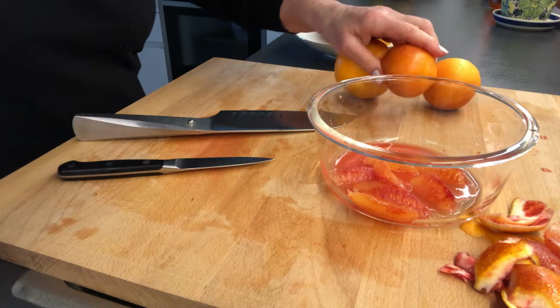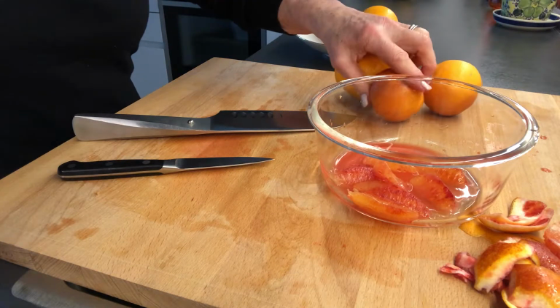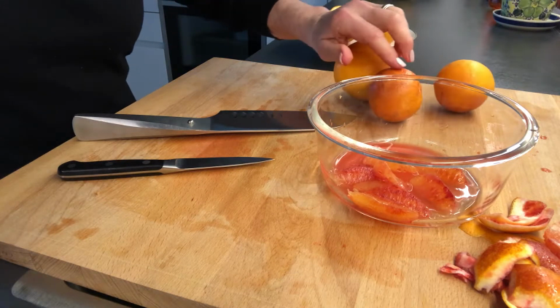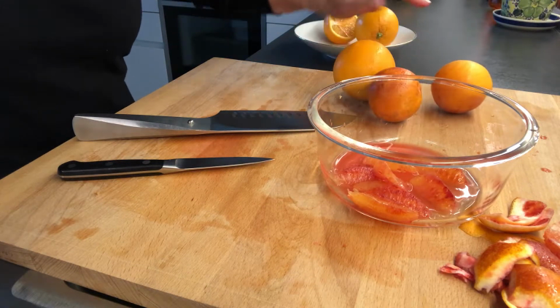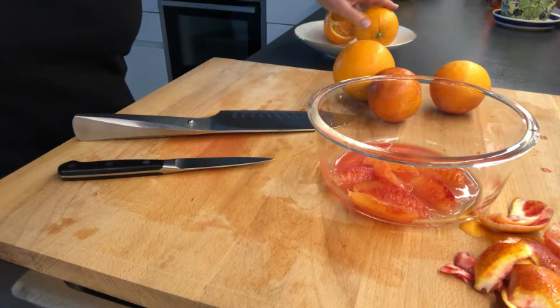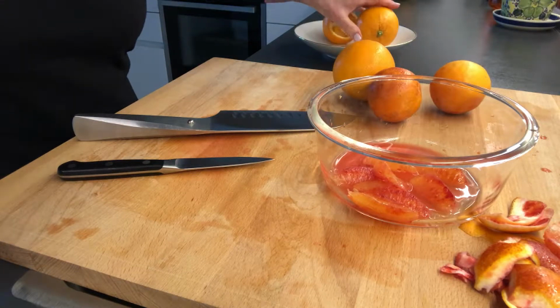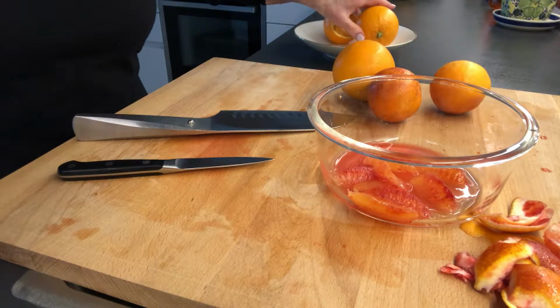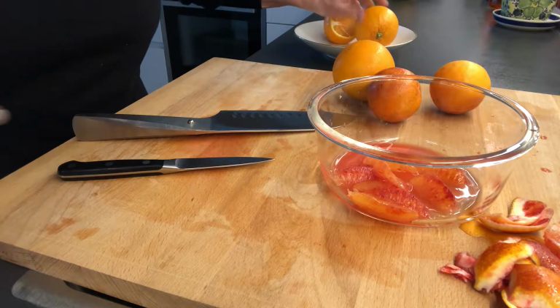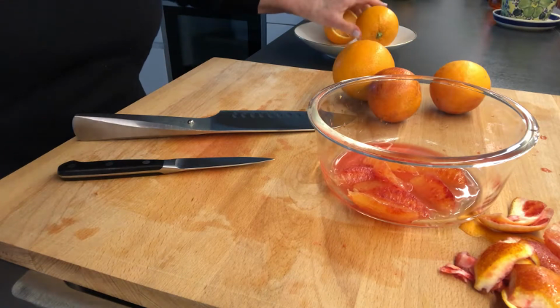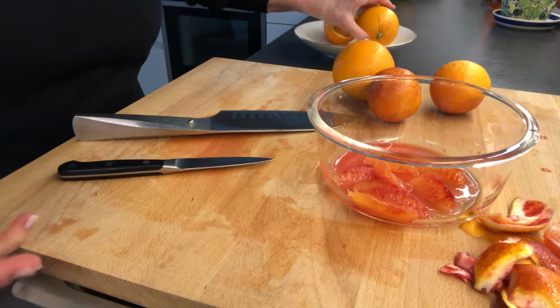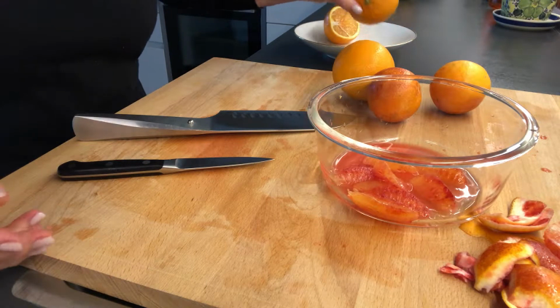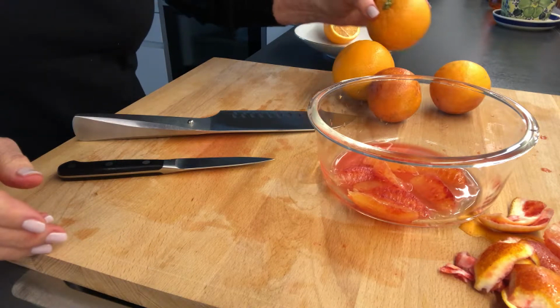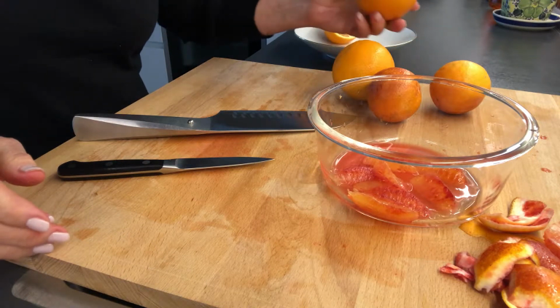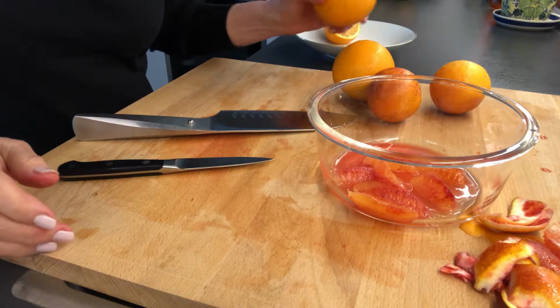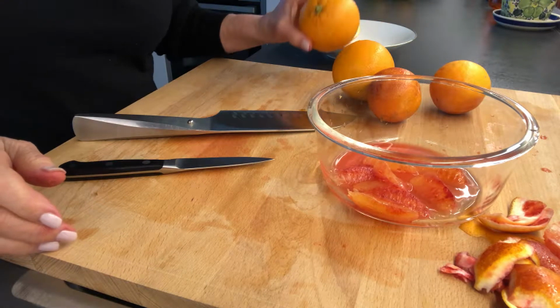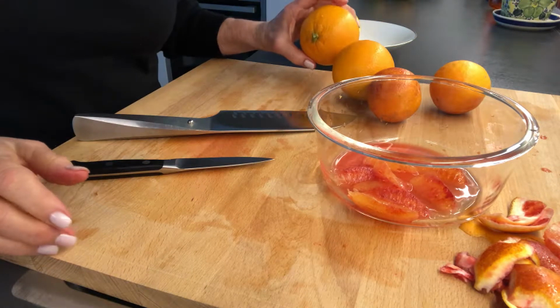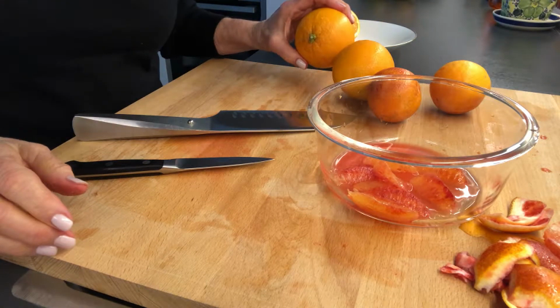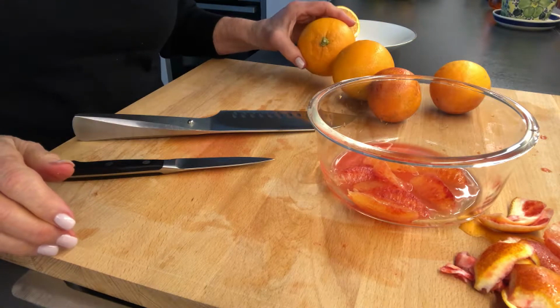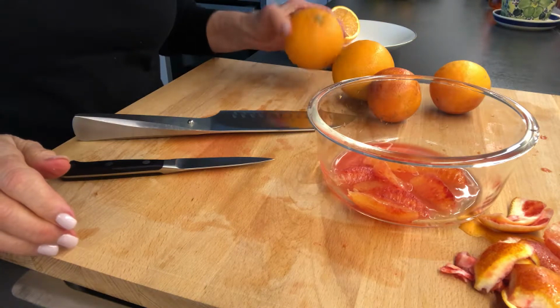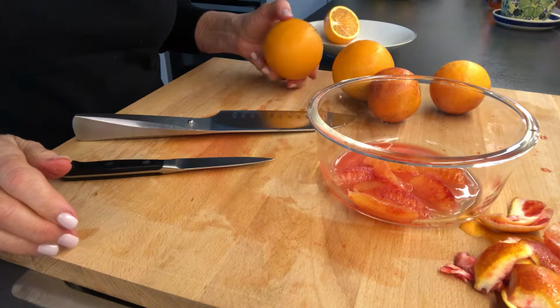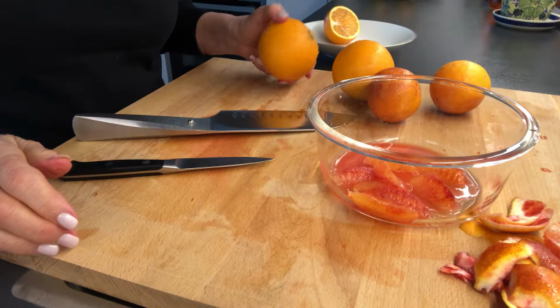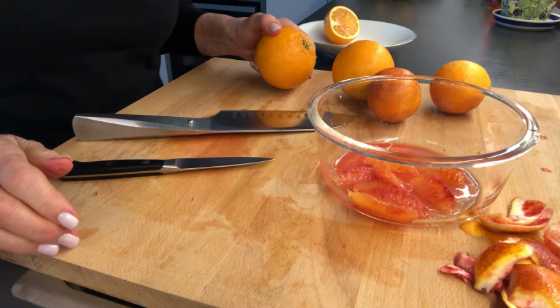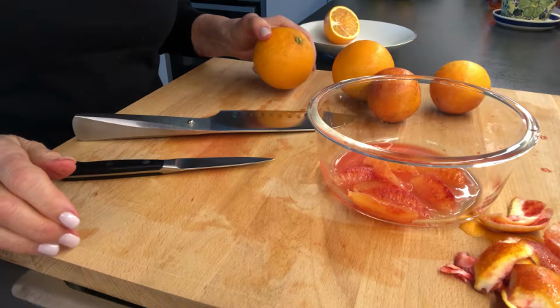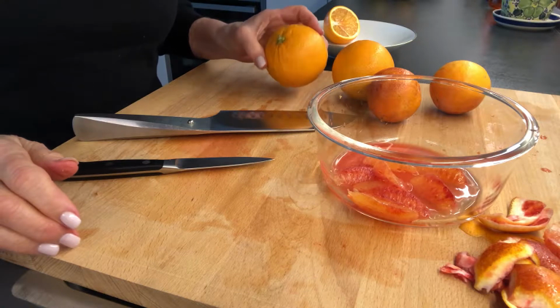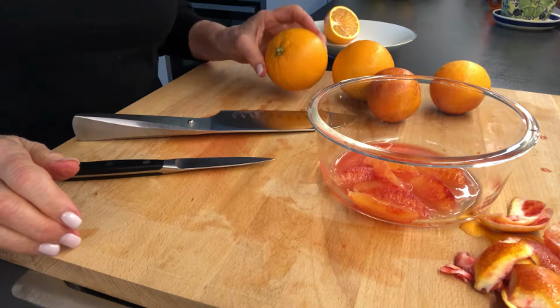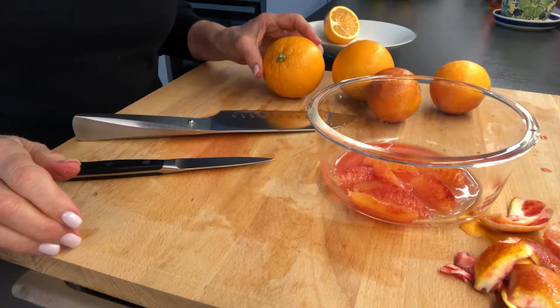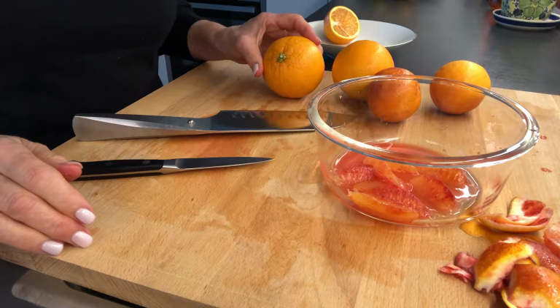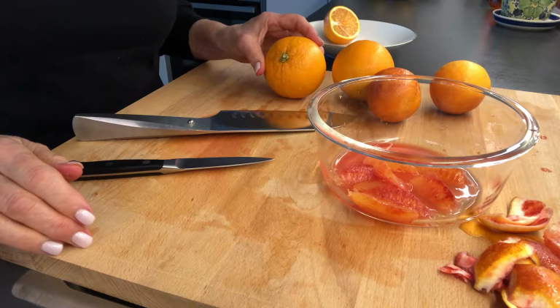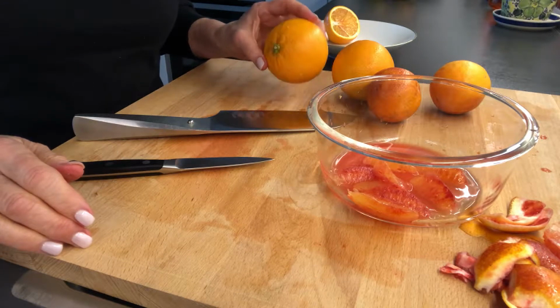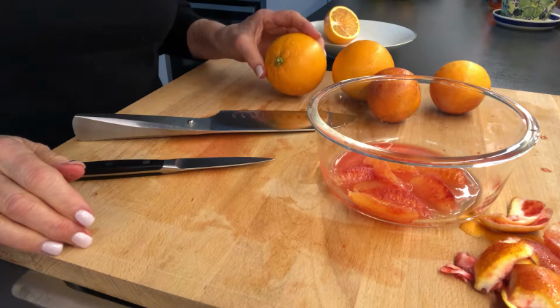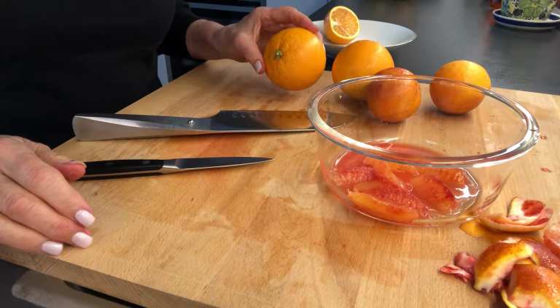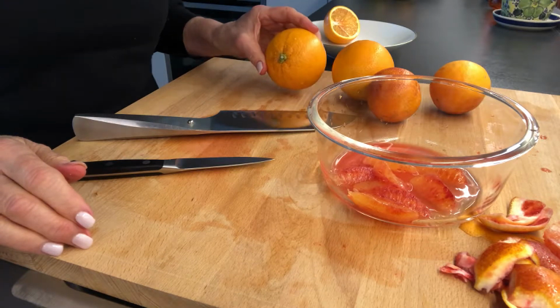Hi, today I'd like to show you how to segment an orange or any other kind of citrus. I briefly showed this in a previous video on how to use your knife. I just want to show you in a little bit more detail how to segment your oranges.